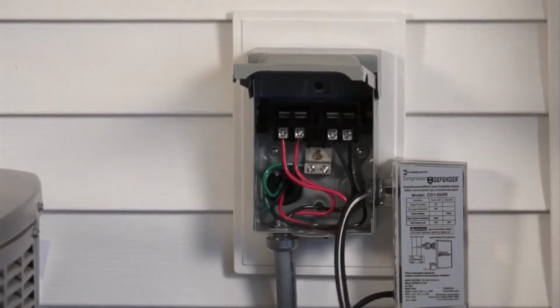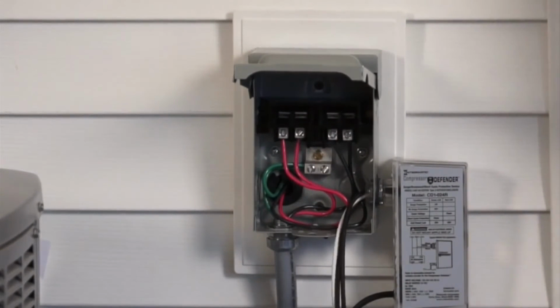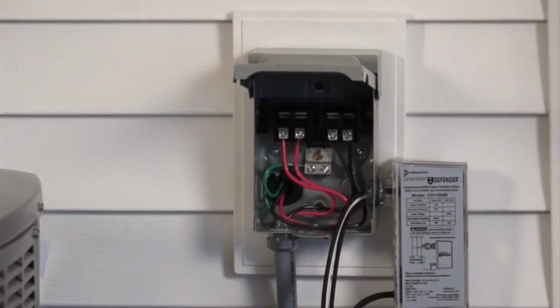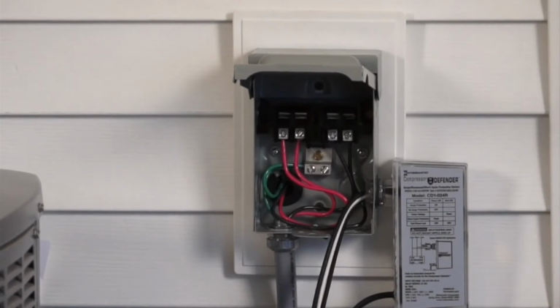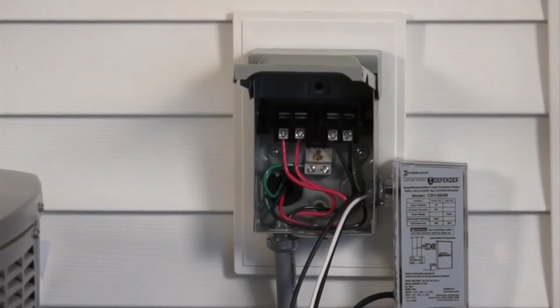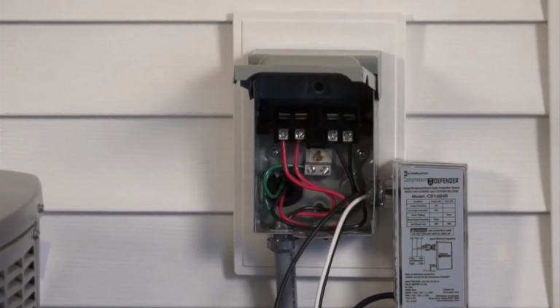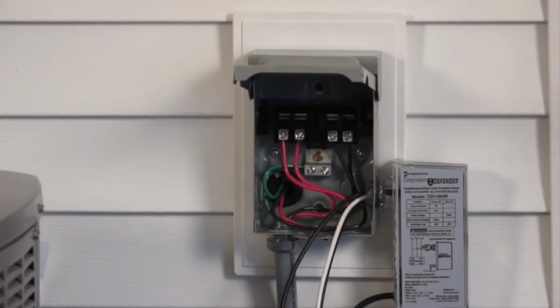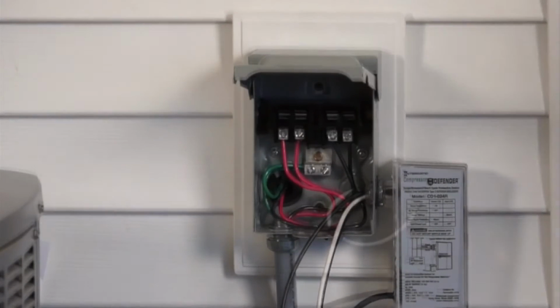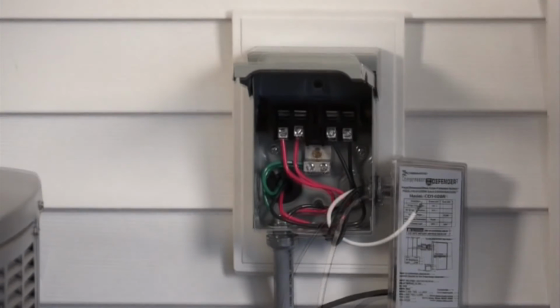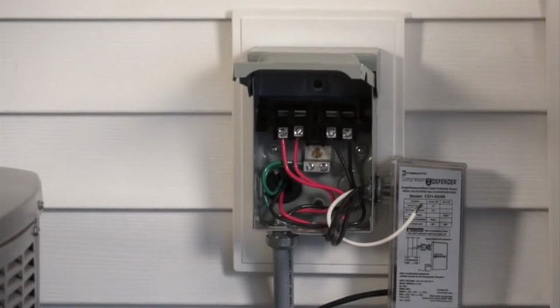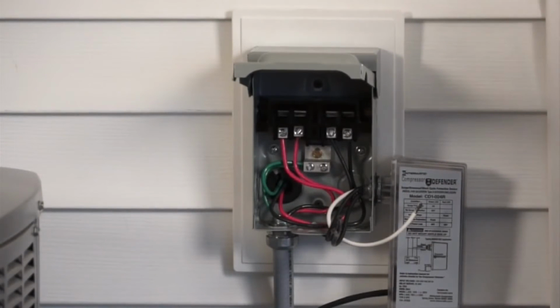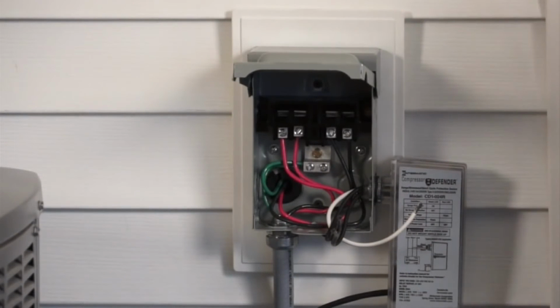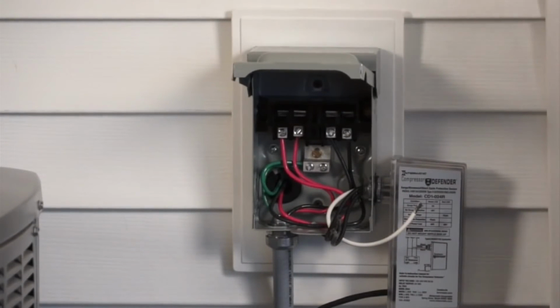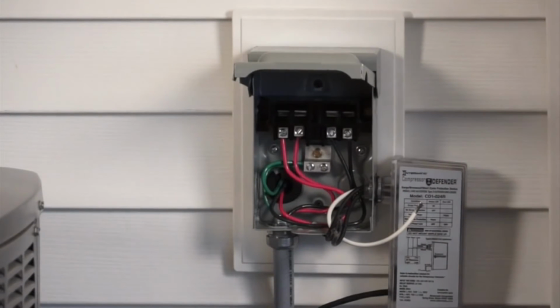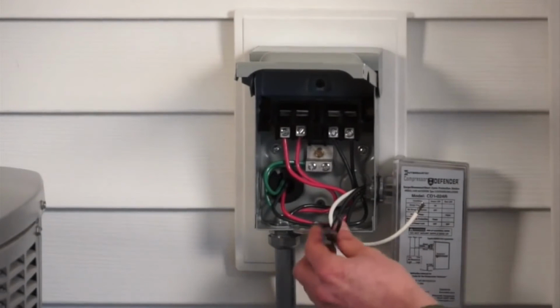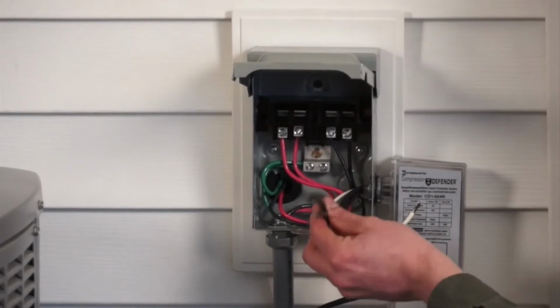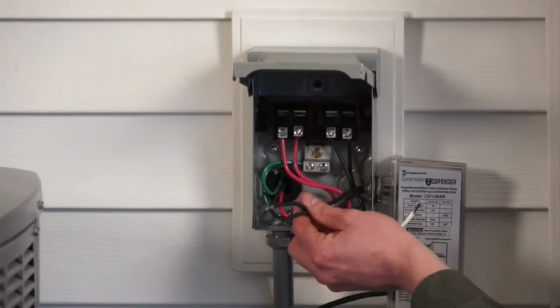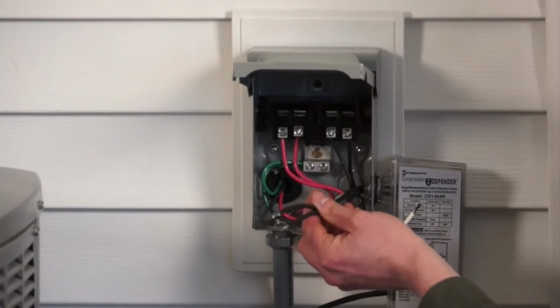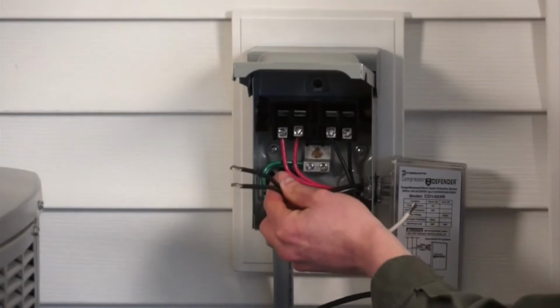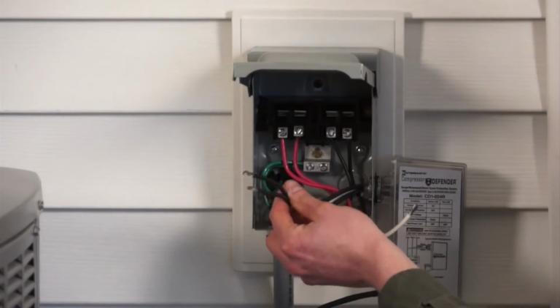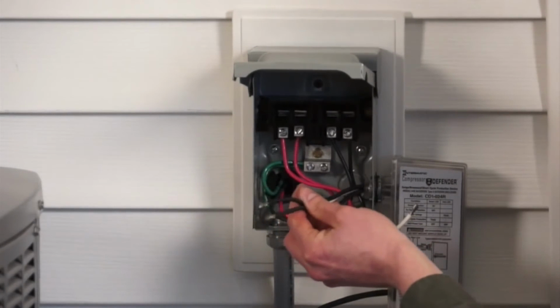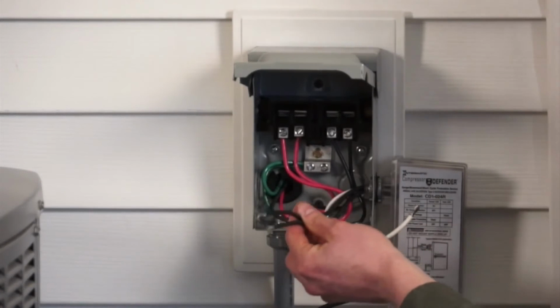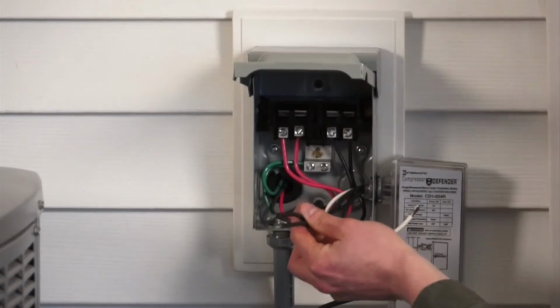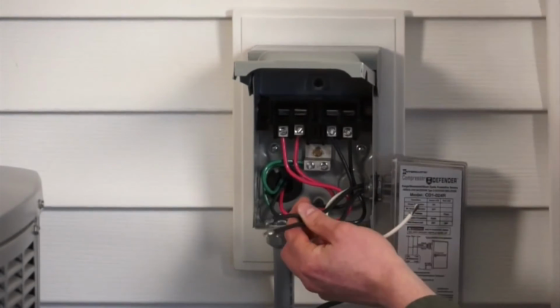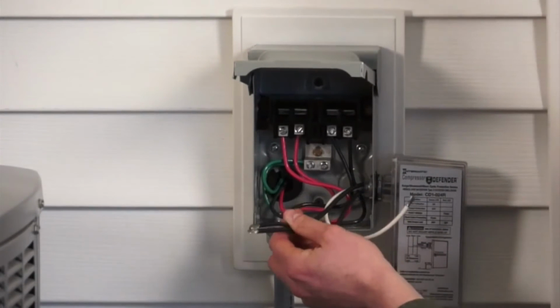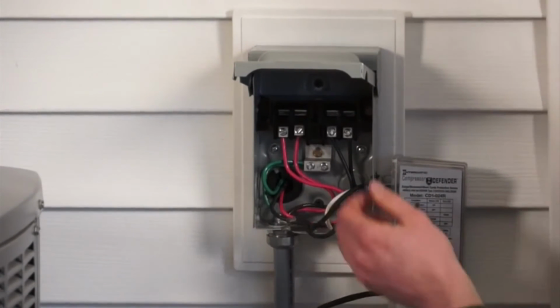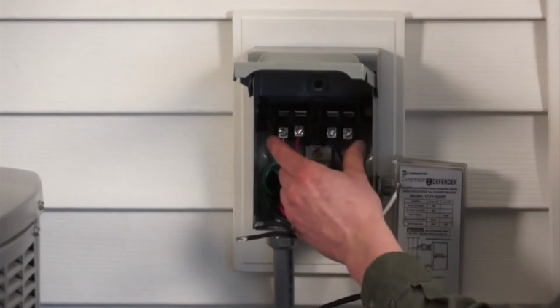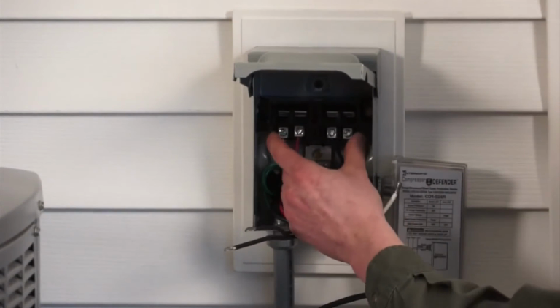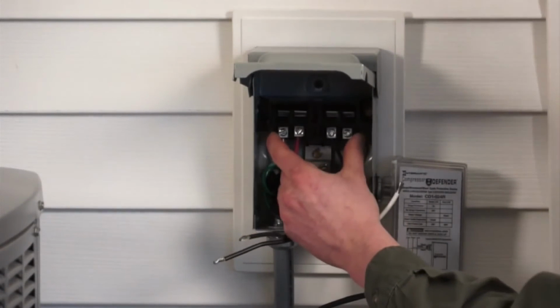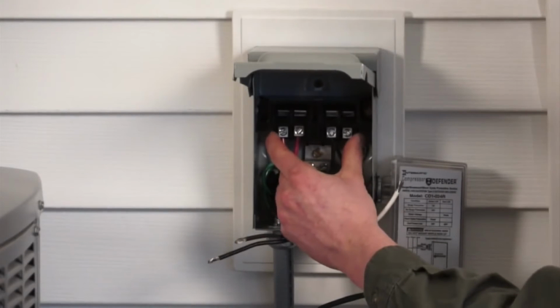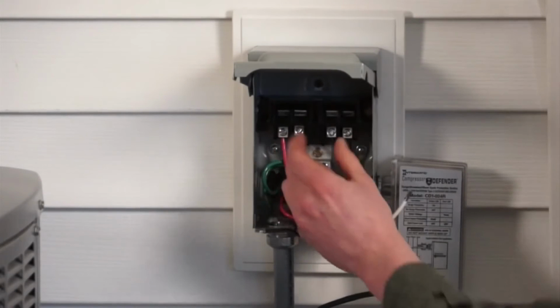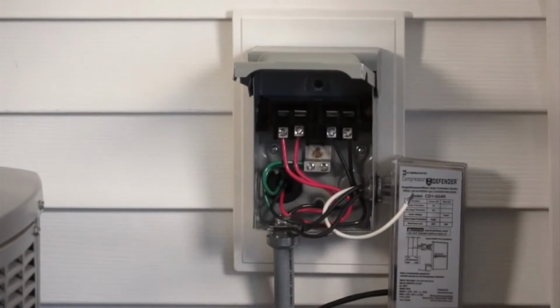From there, go ahead and cut the wires to size. Once the wires are cut to size, take the two black wires and connect these to the line side of the disconnect, which are located on the outside of this disconnect.